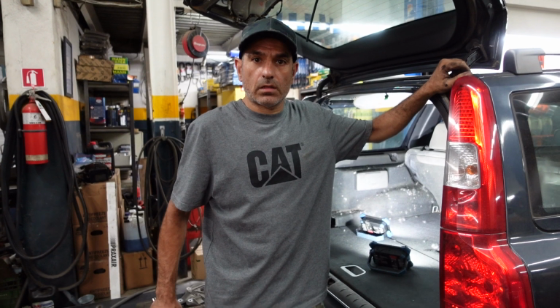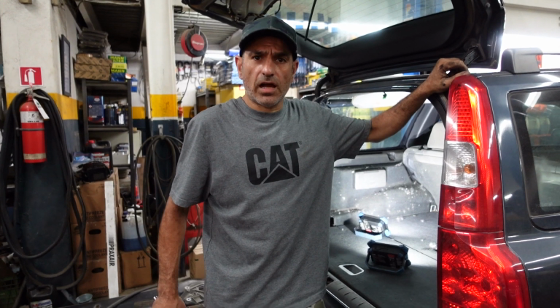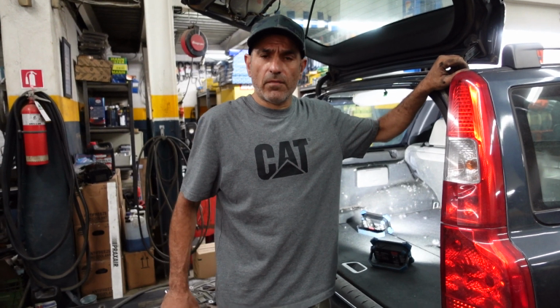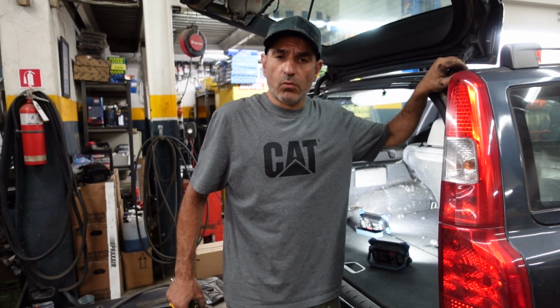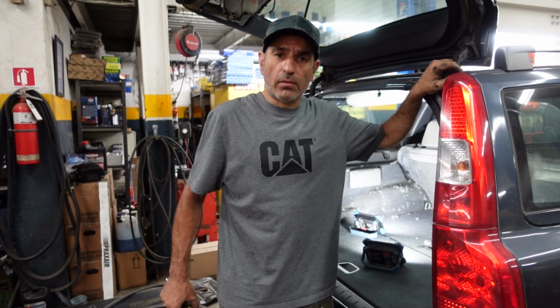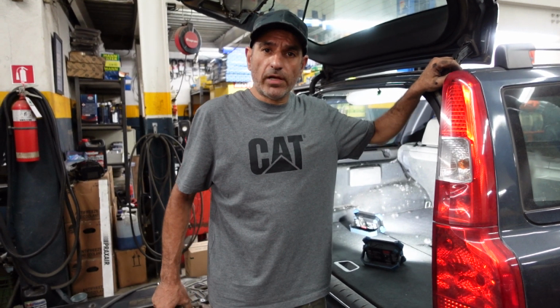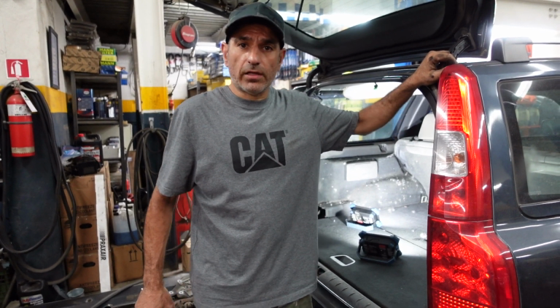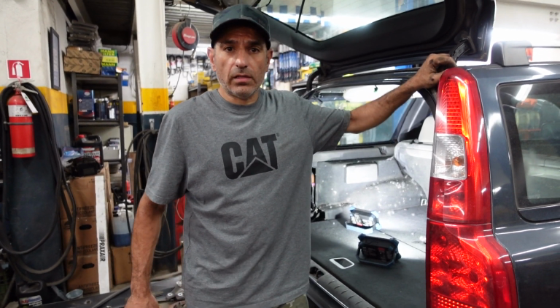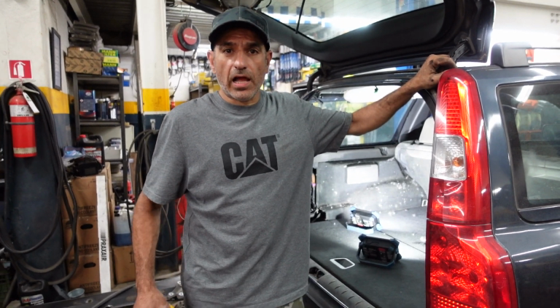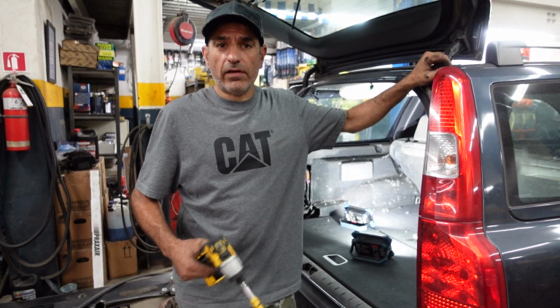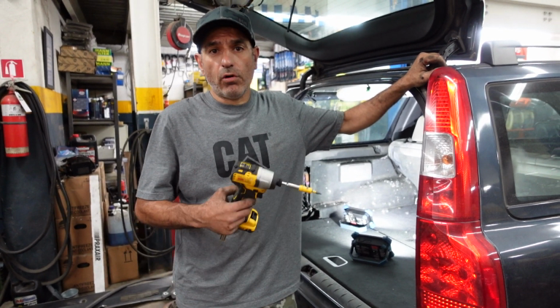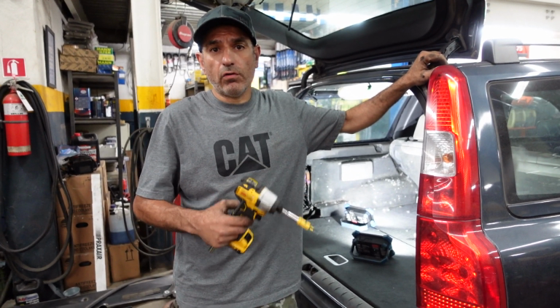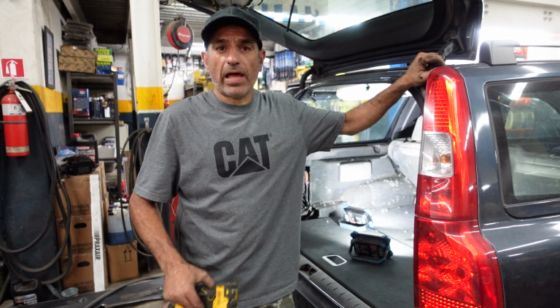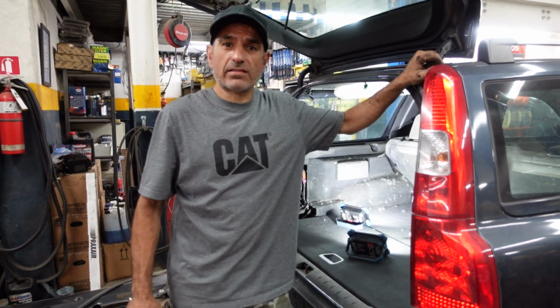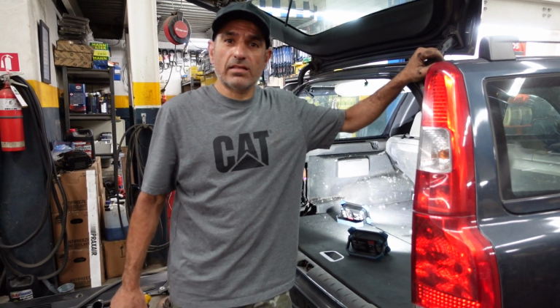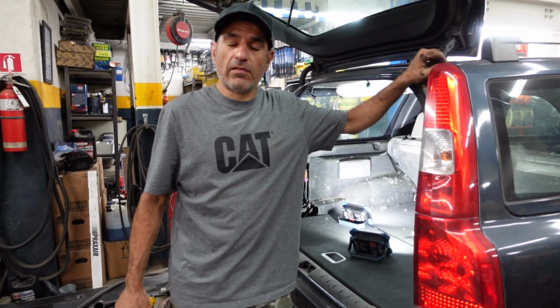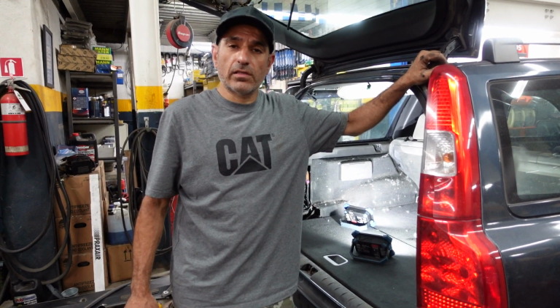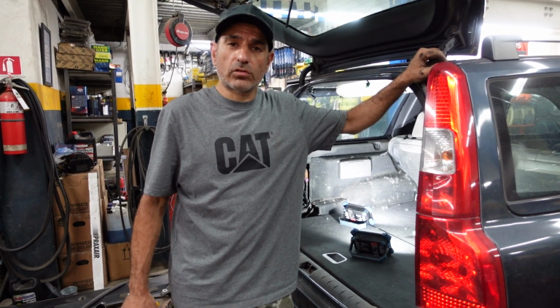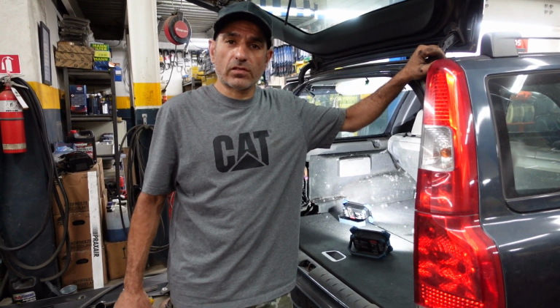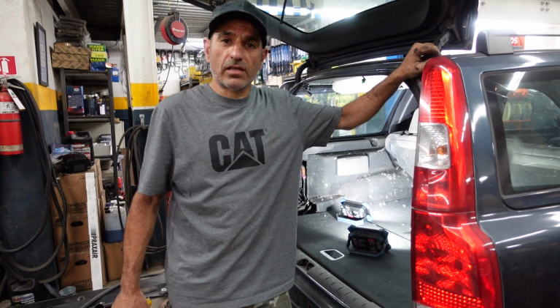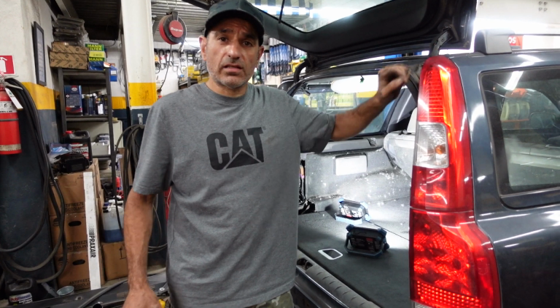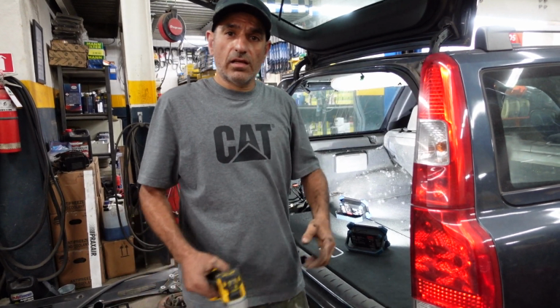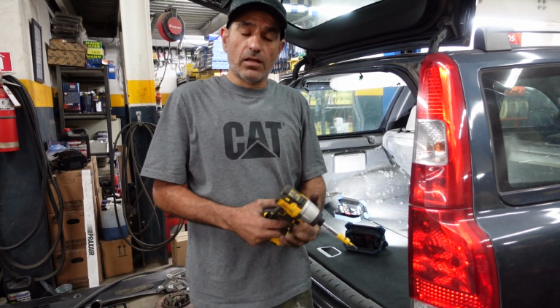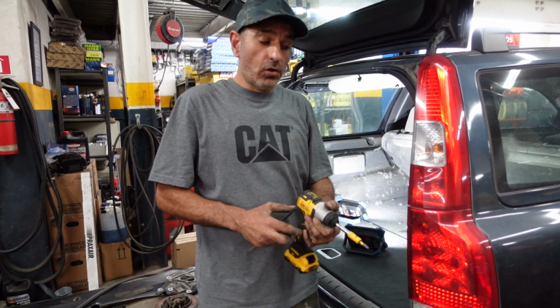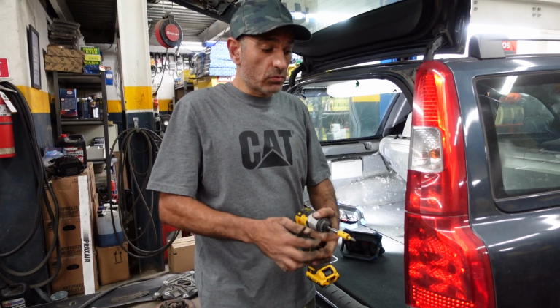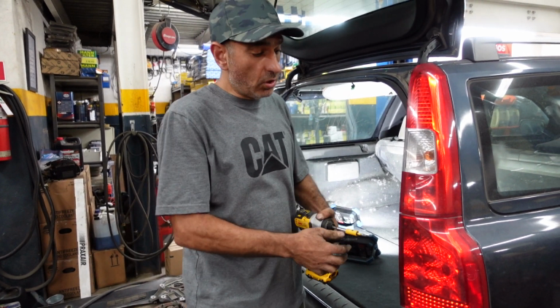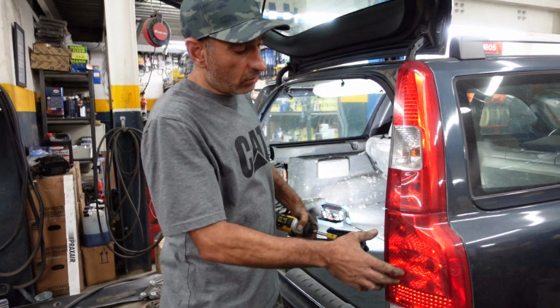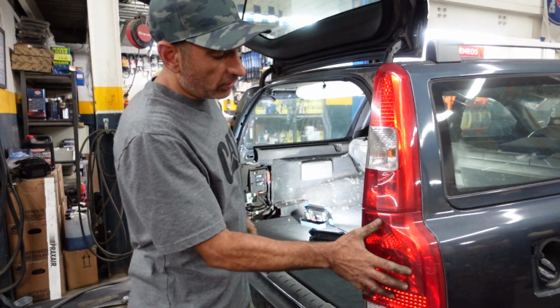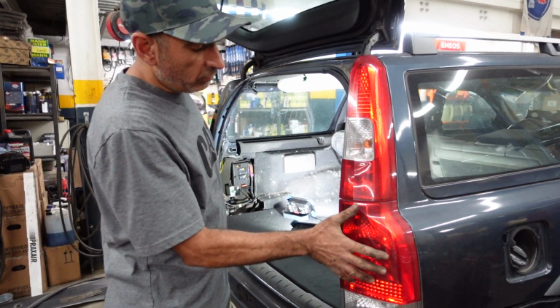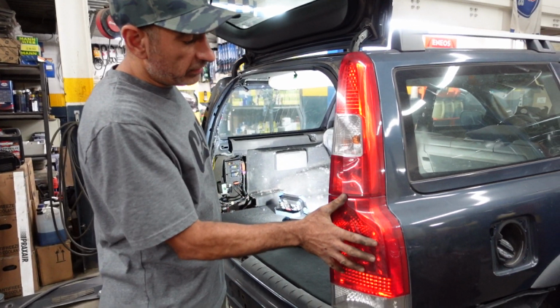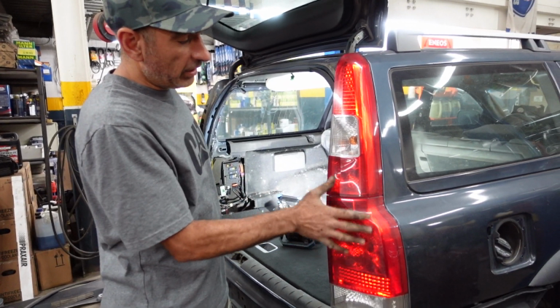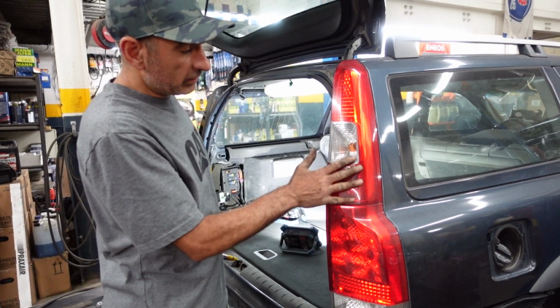Hi, welcome to my channel. I have a Volvo XC70 2006. I'm going to show you how to remove the taillights.